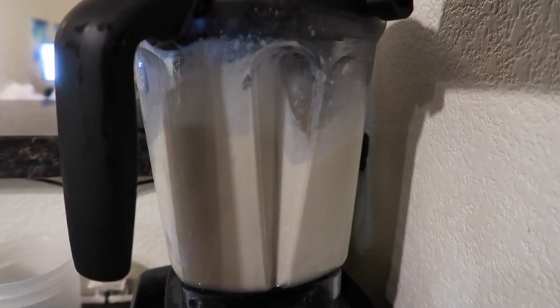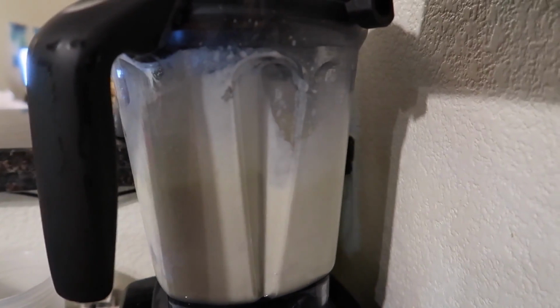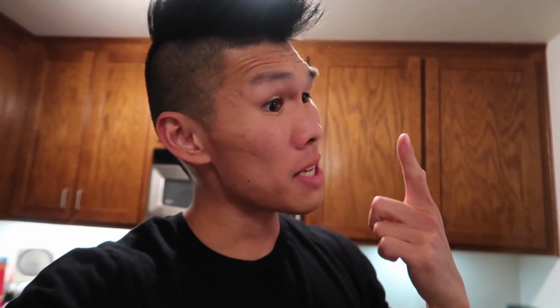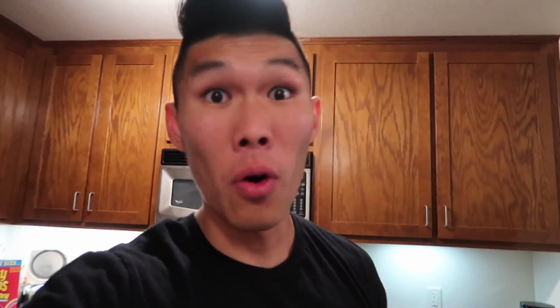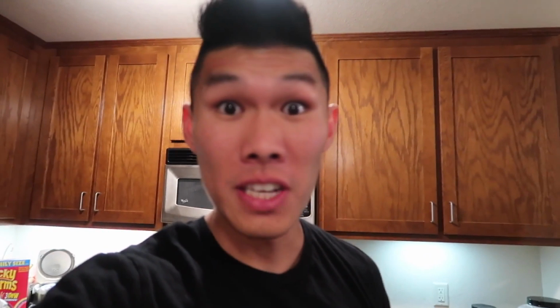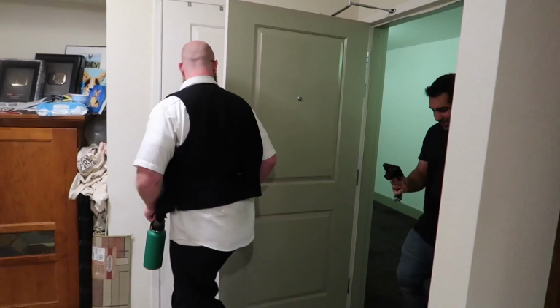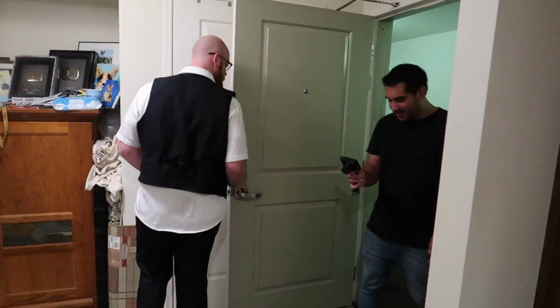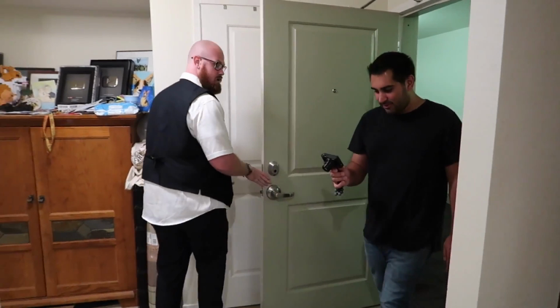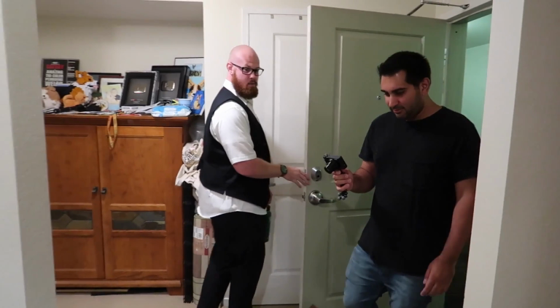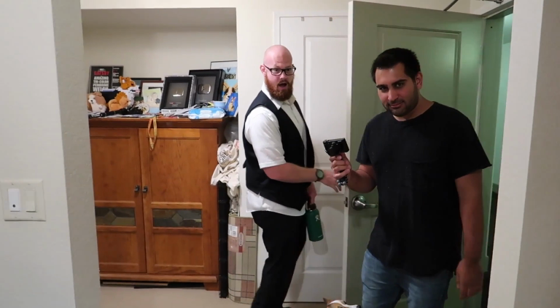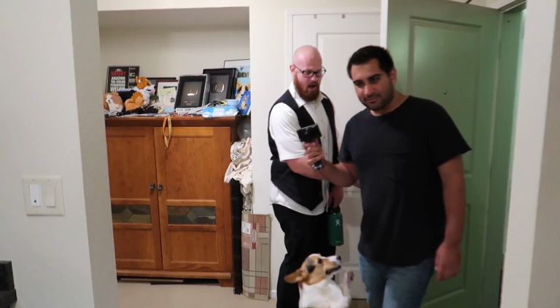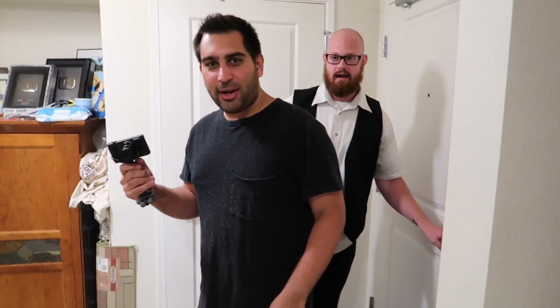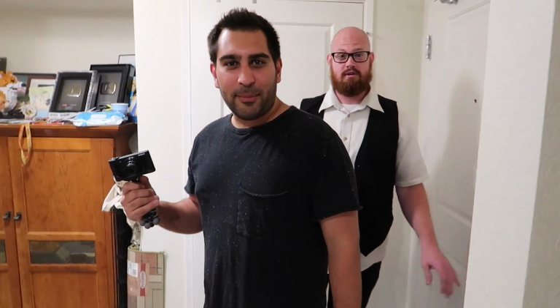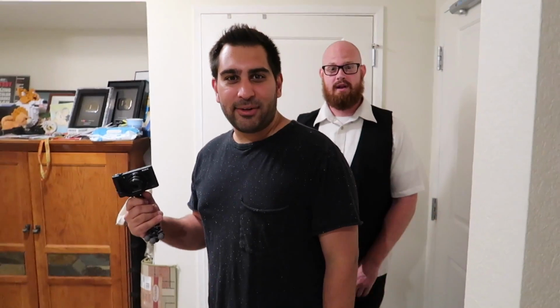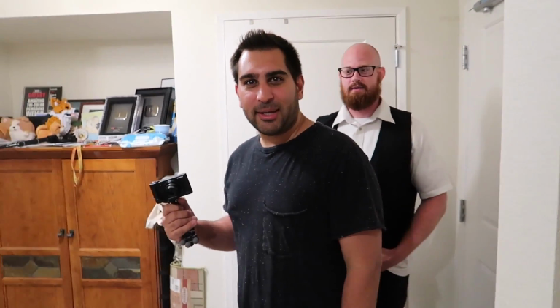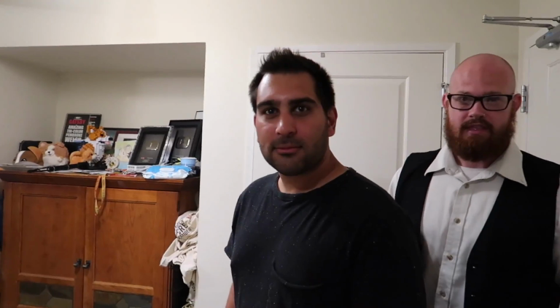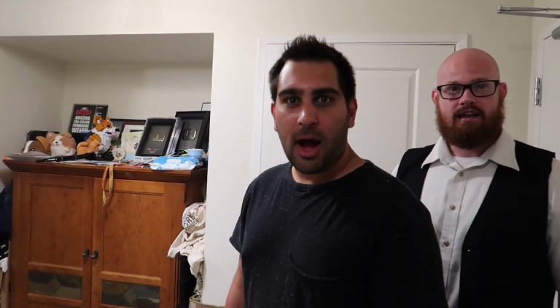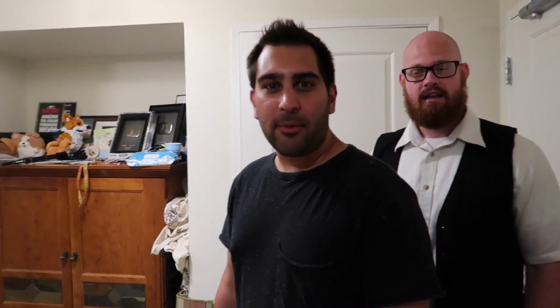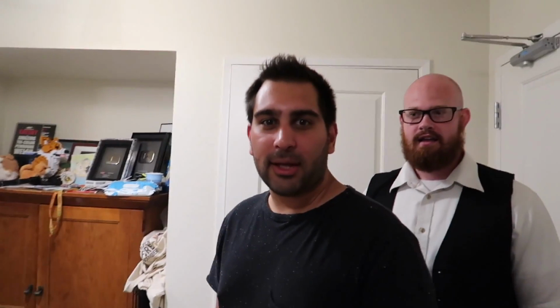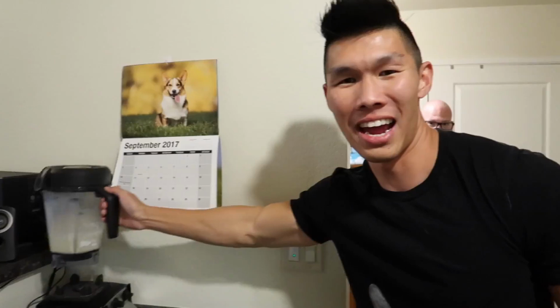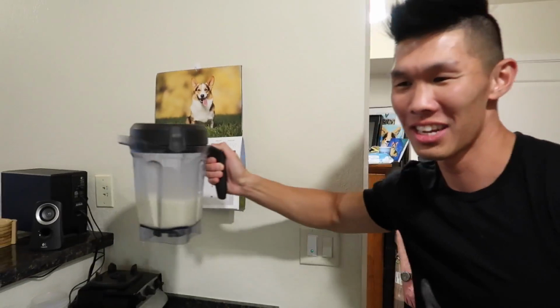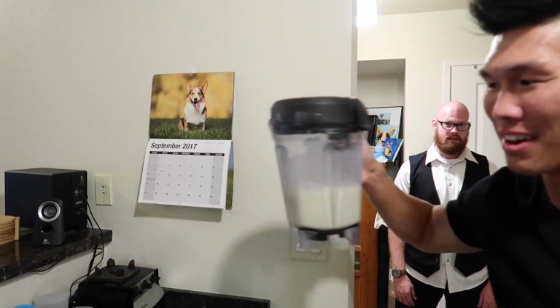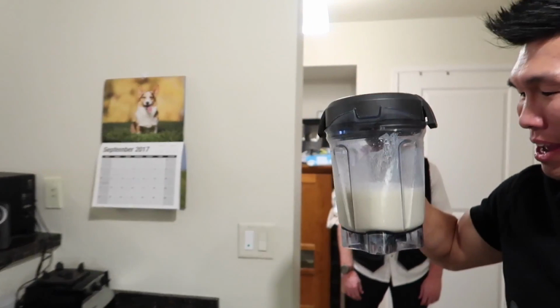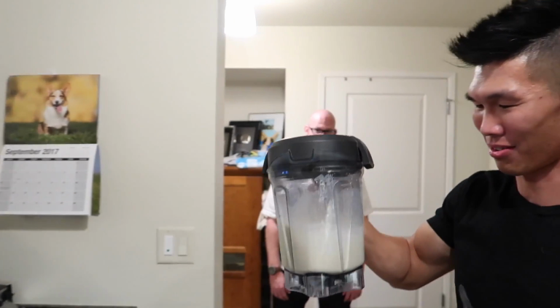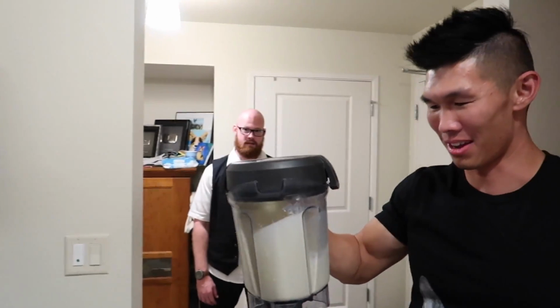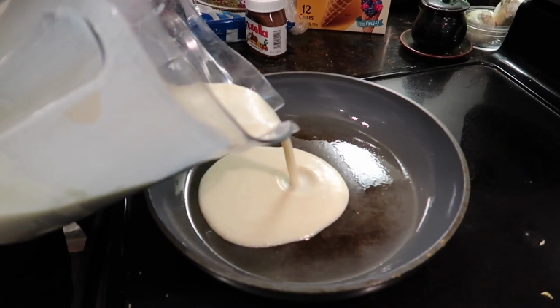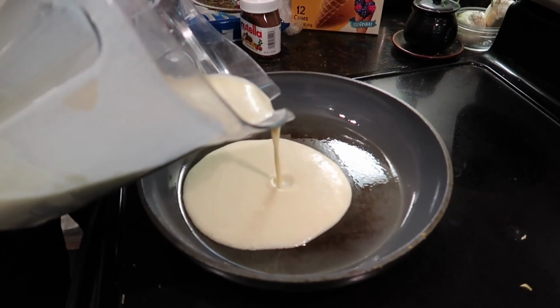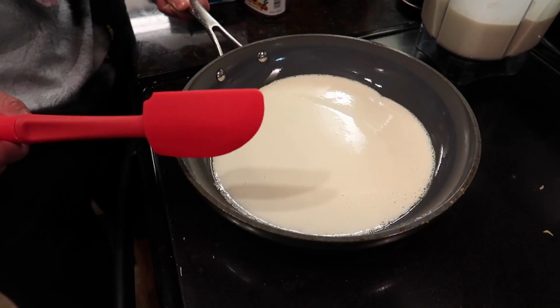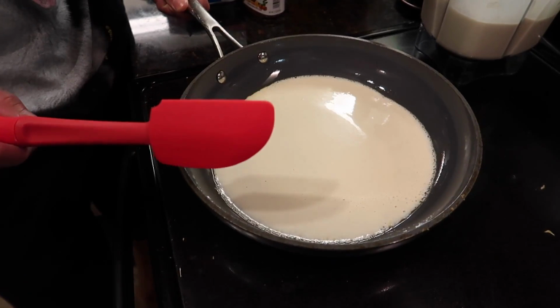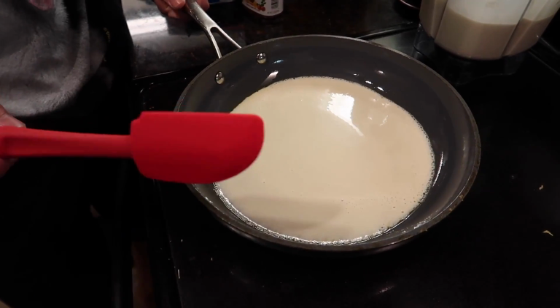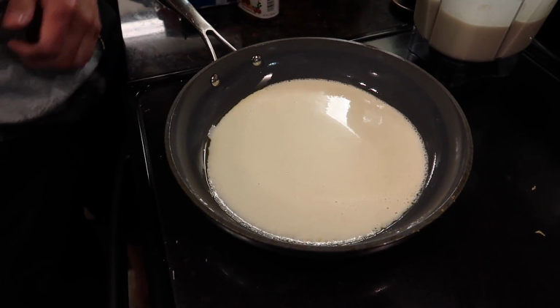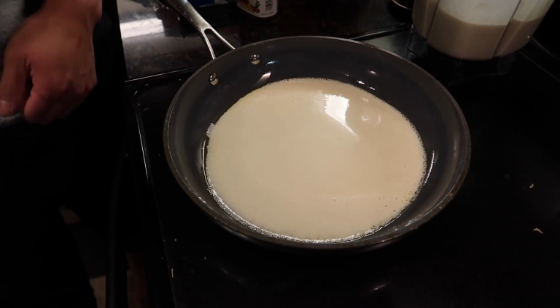And we let it rest for 15 minutes. Nick and Sean, they're here to help. Oh, I thought we were playing video games. You didn't know, Sean? I thought we were playing games. I actually have not made a crepe in a really long time. I don't know how to do it.